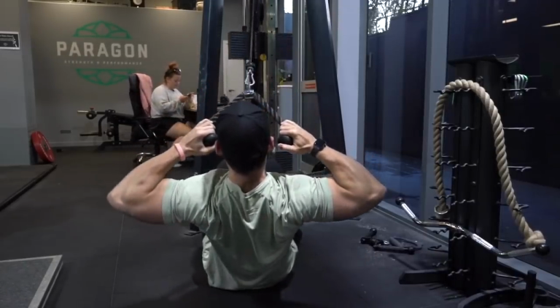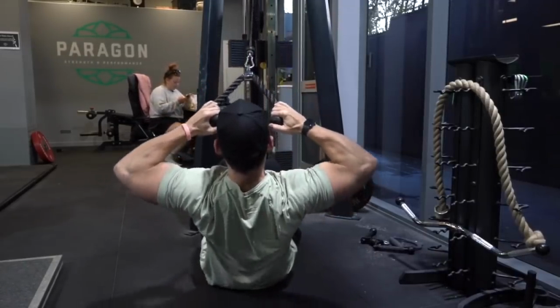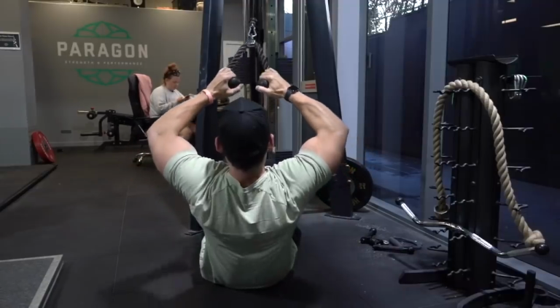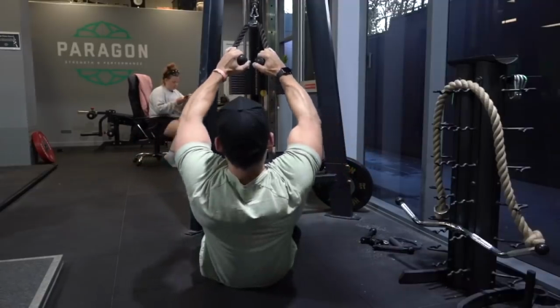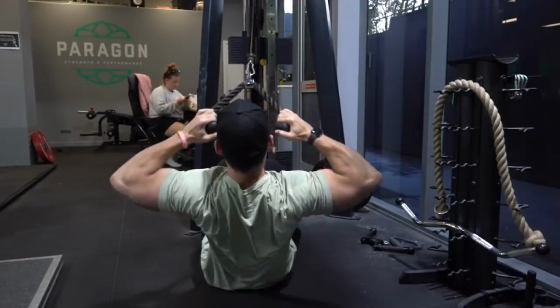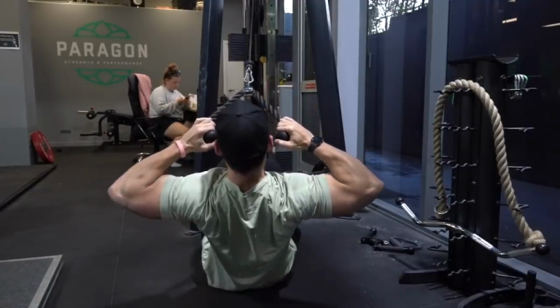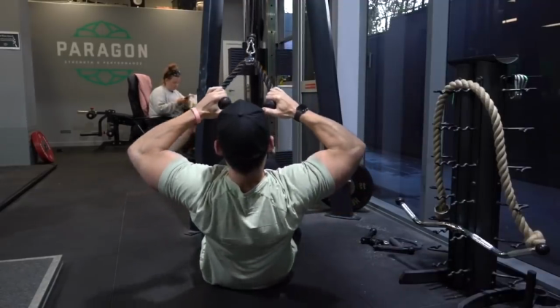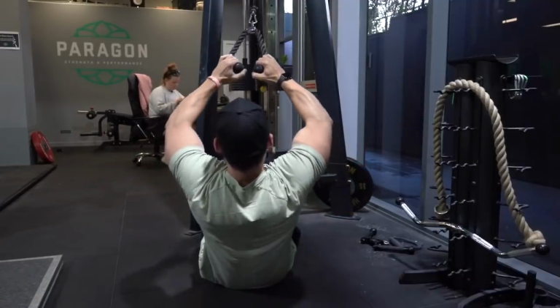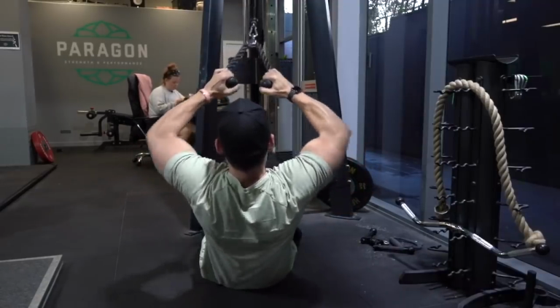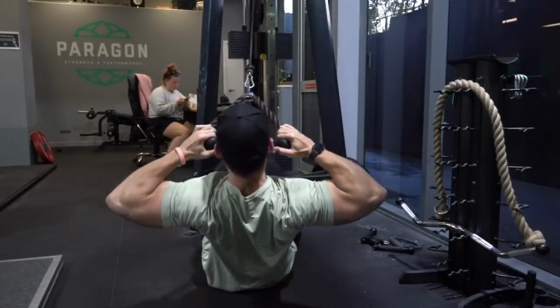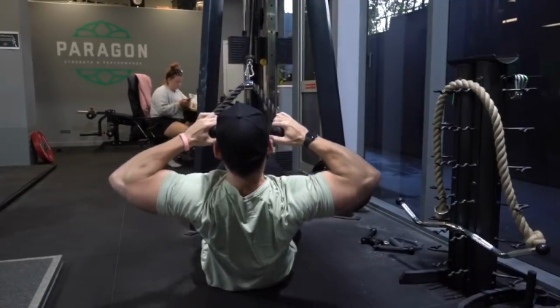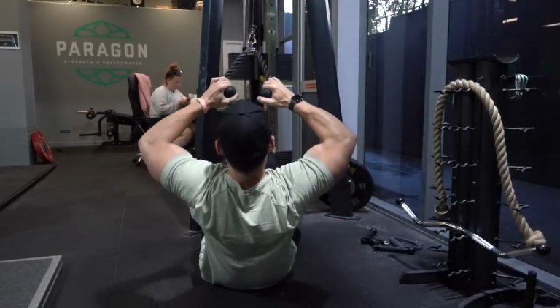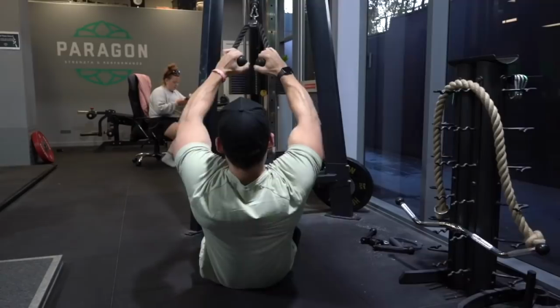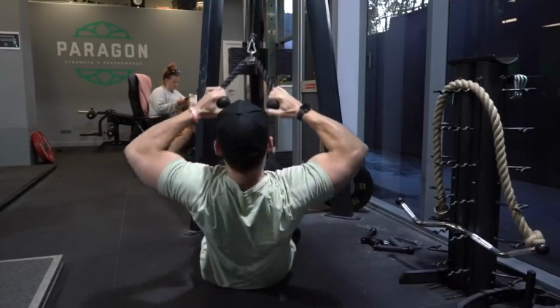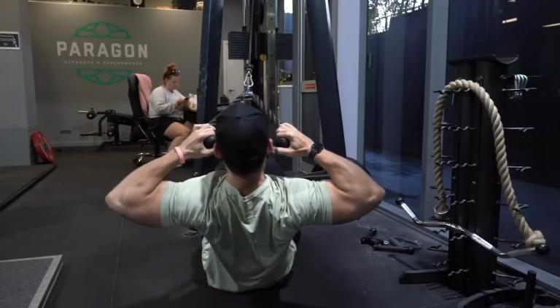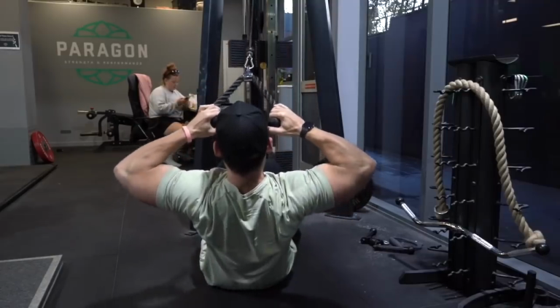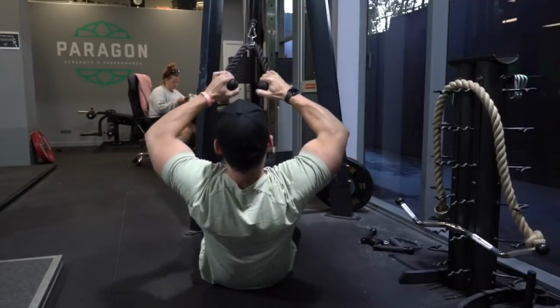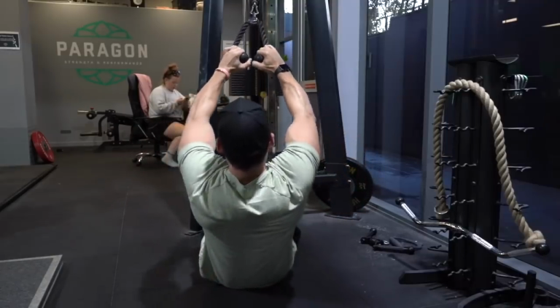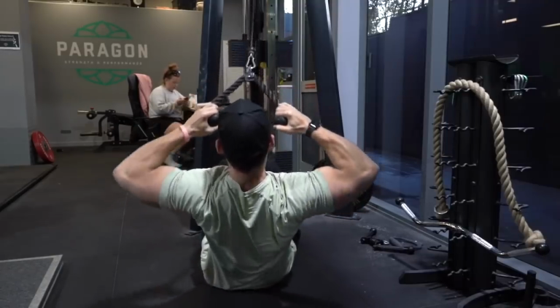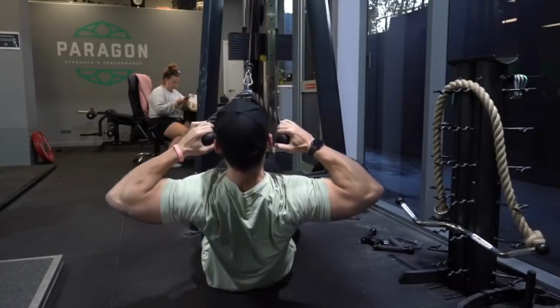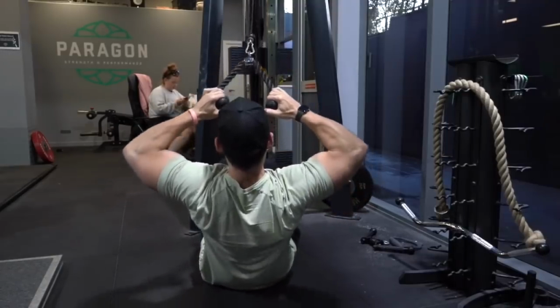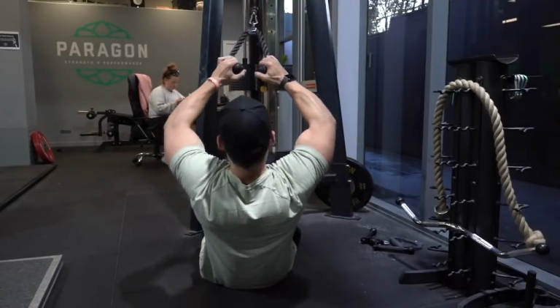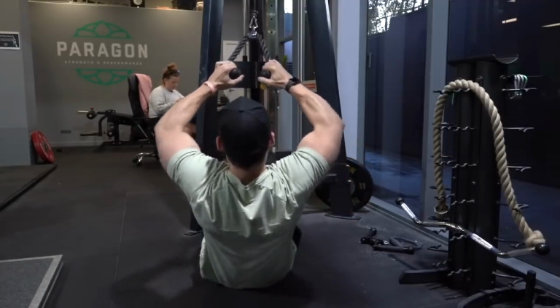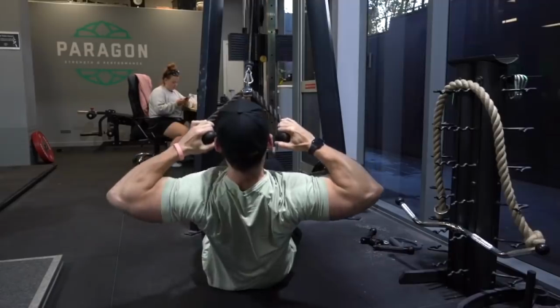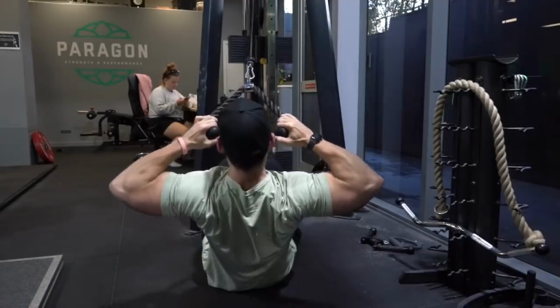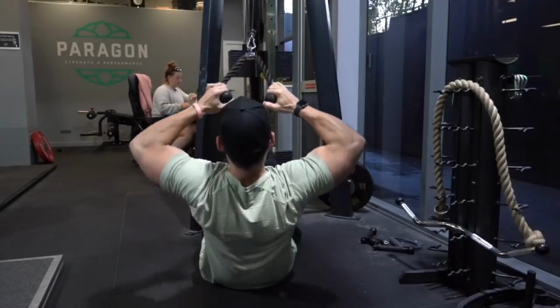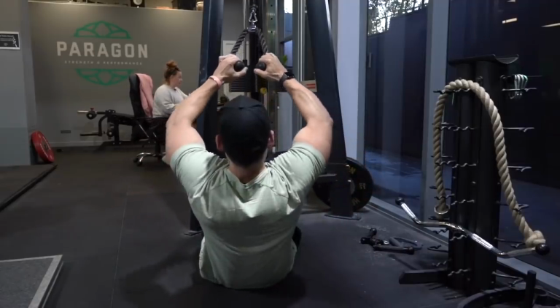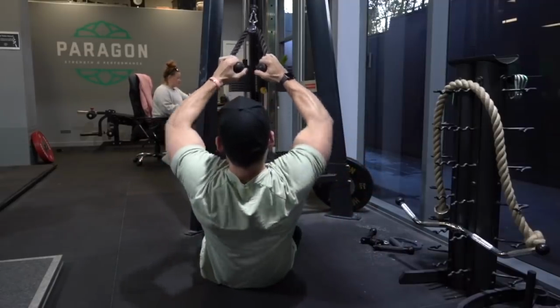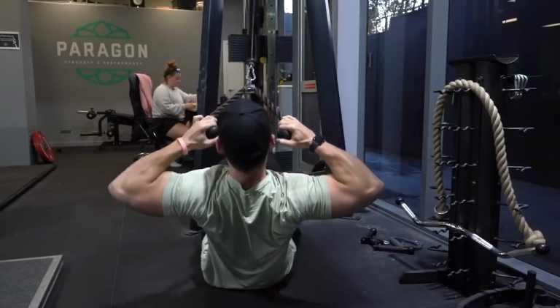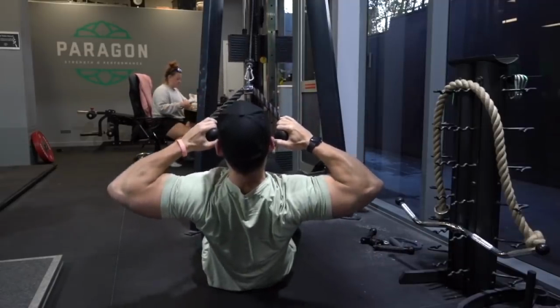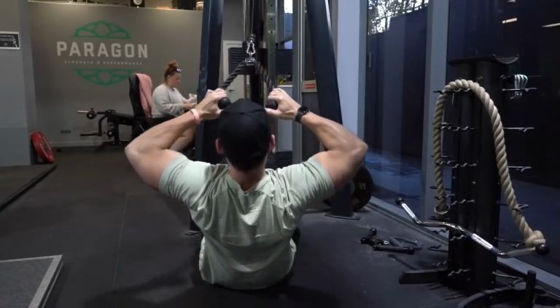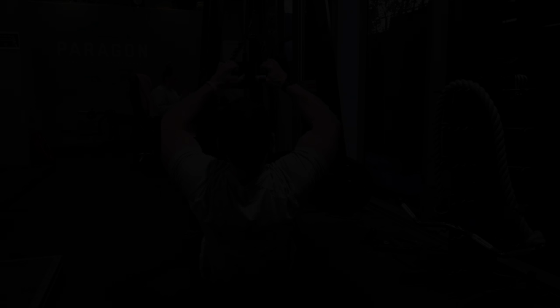After each superset we want to give ourselves around 30 seconds maximum before heading straight back into the other exercise, giving ourselves every opportunity to get through these five sets of each superset as quickly as possible and maintain a reasonably high heart rate.